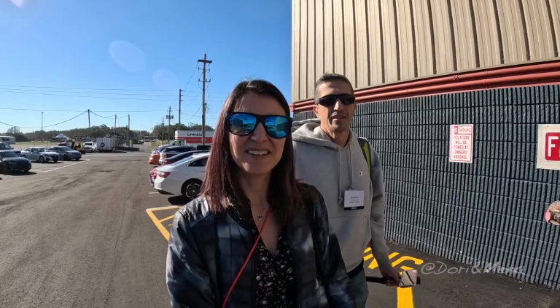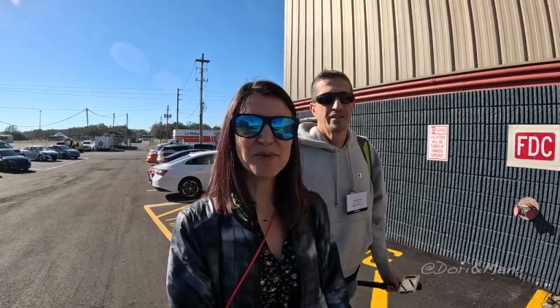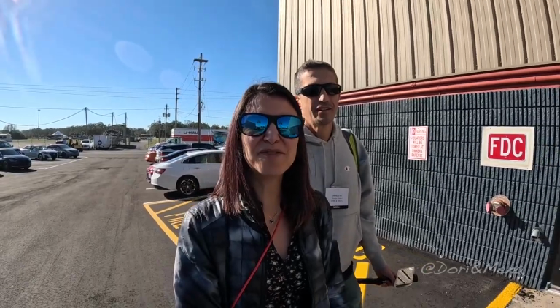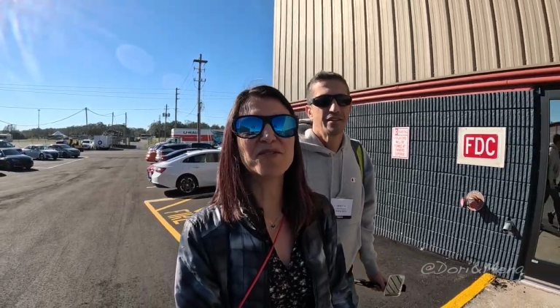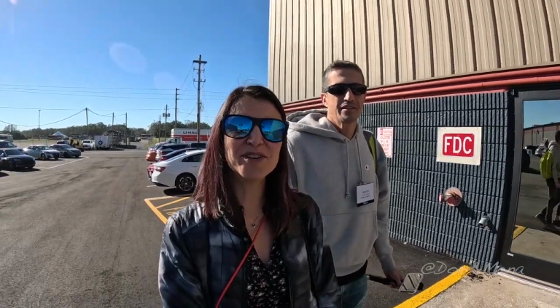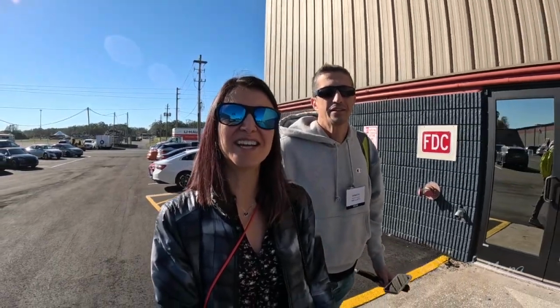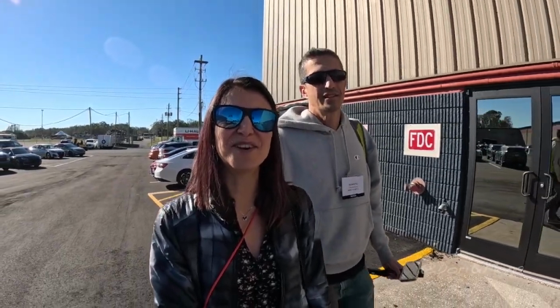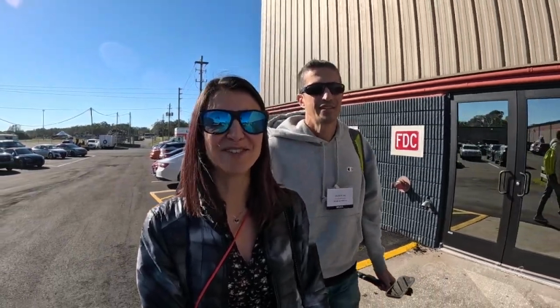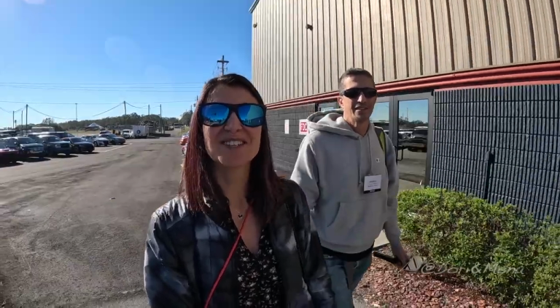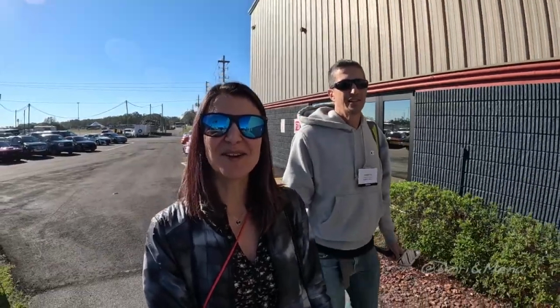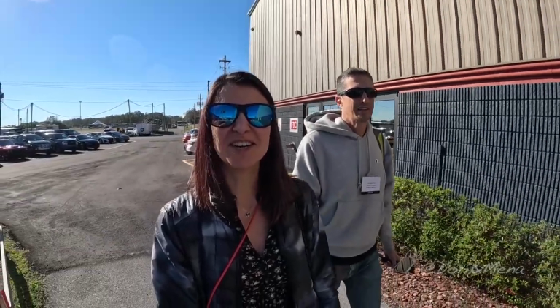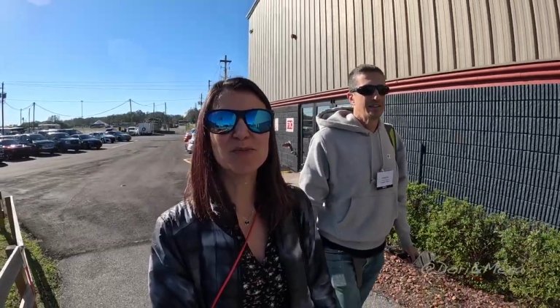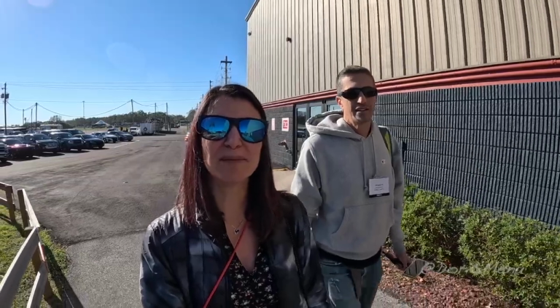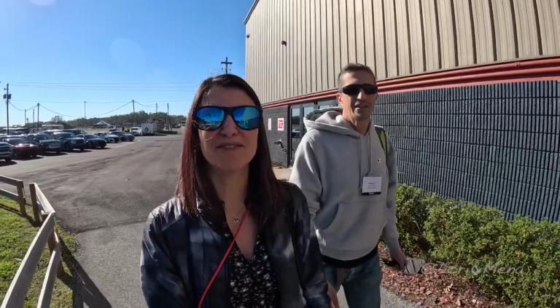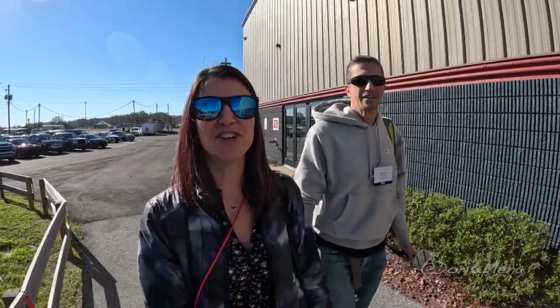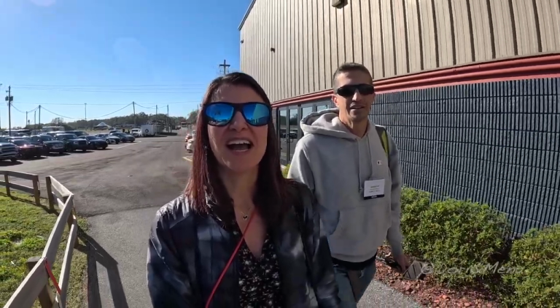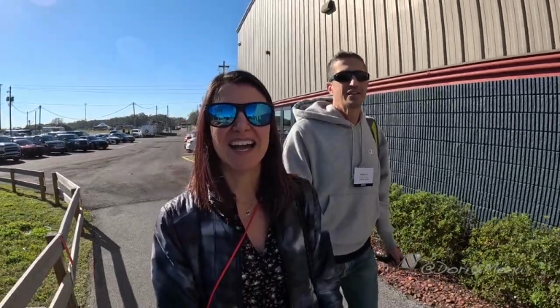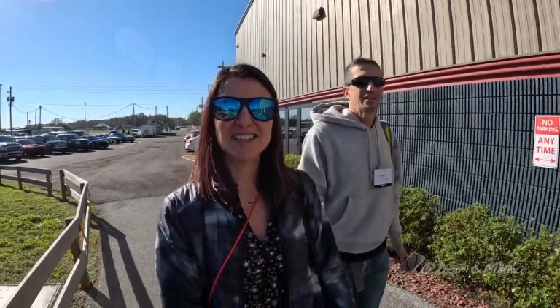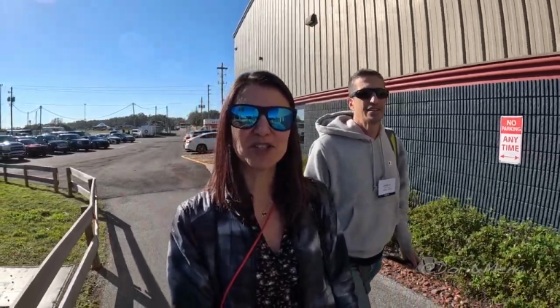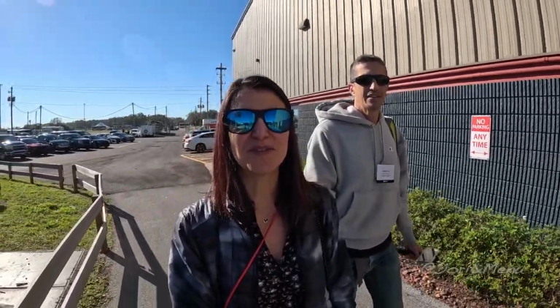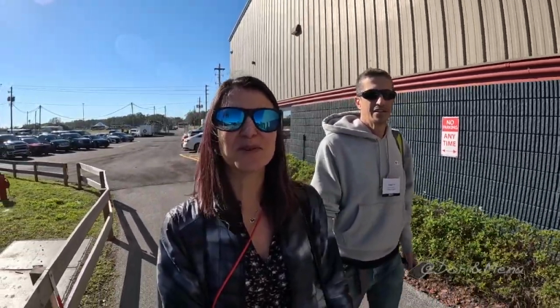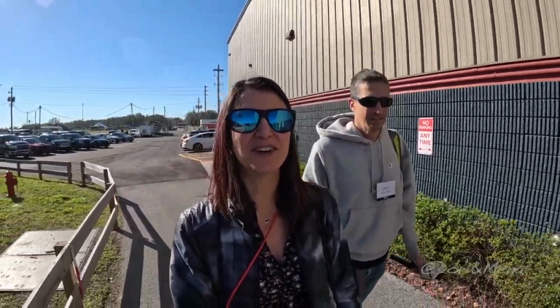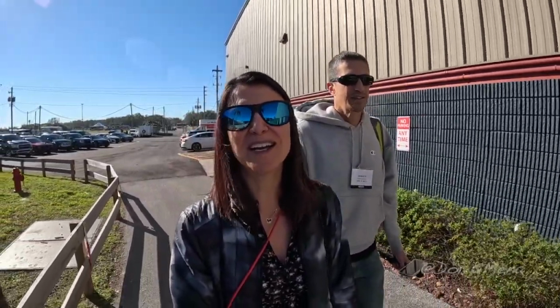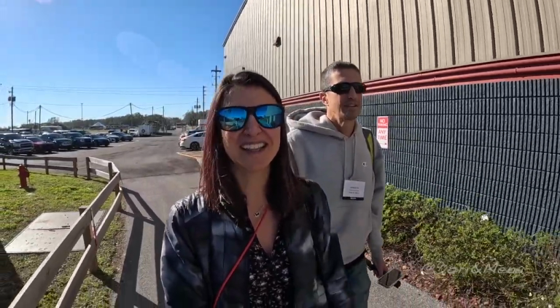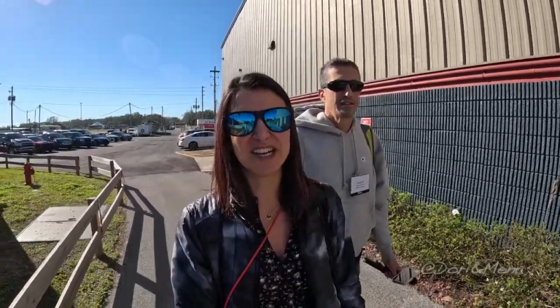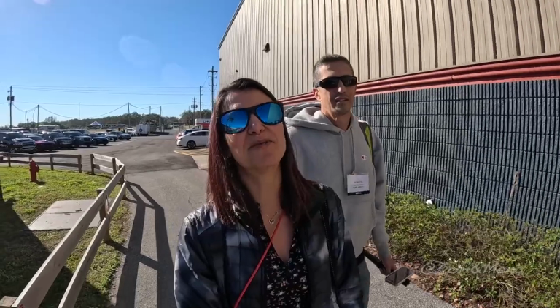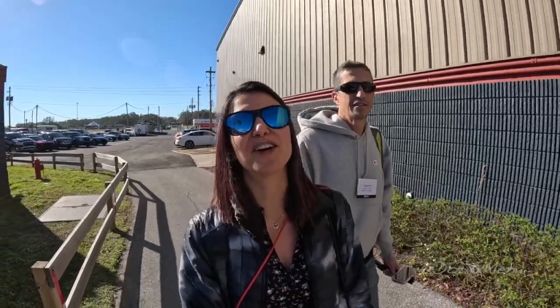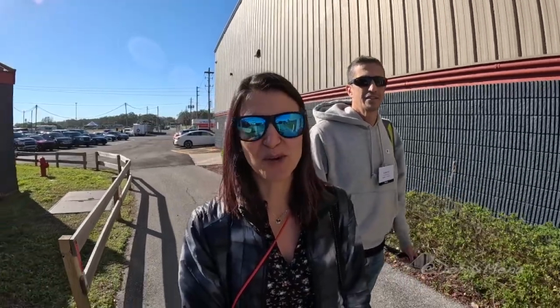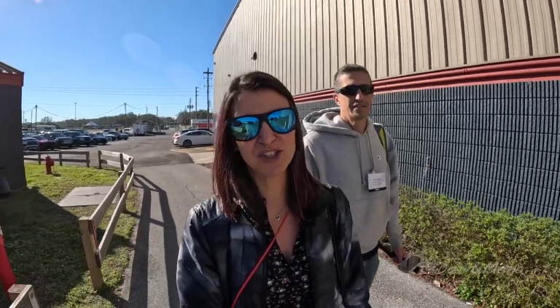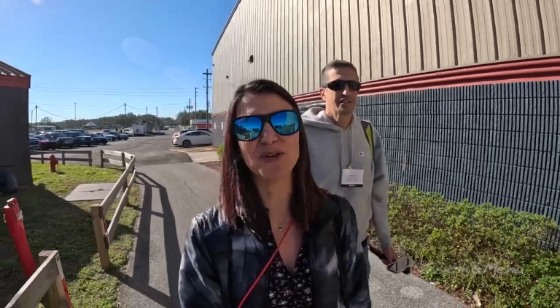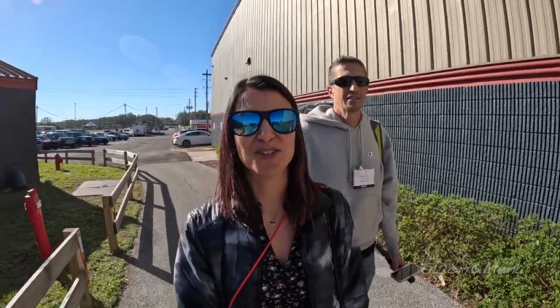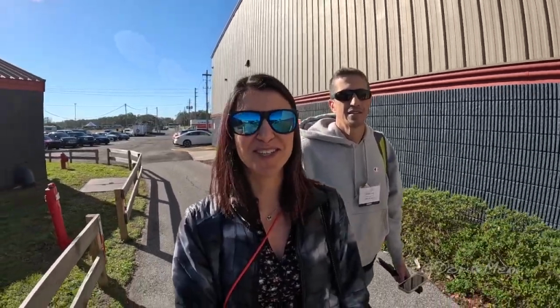Good morning from the Florida State Fairgrounds. Today we're checking out the Super Tampa RV show, and it's a special treat for us. We were invited back again this year and we have so much to show you, so stay tuned.